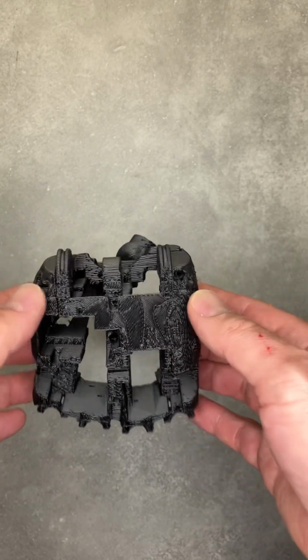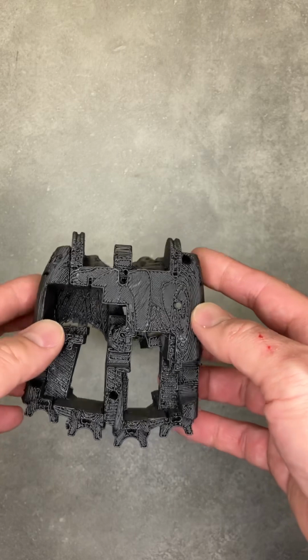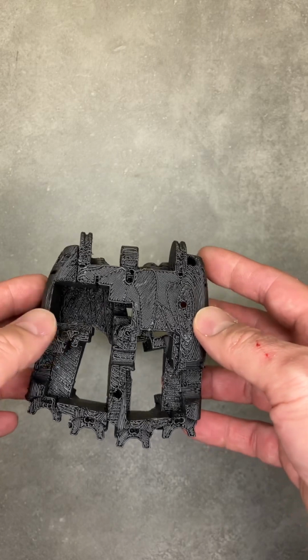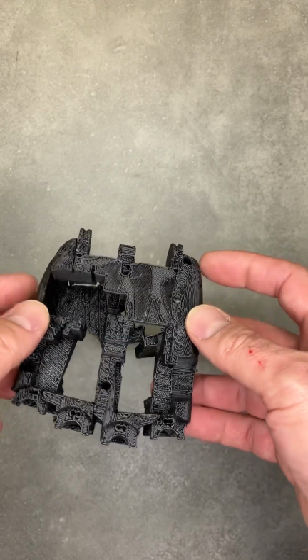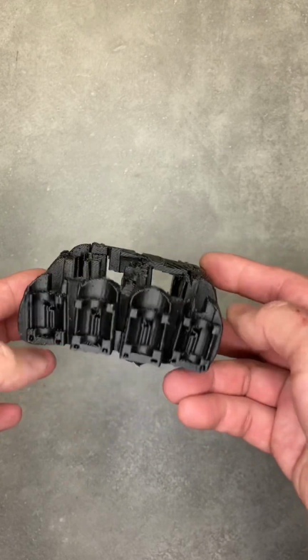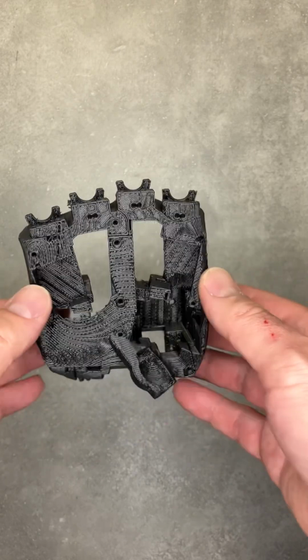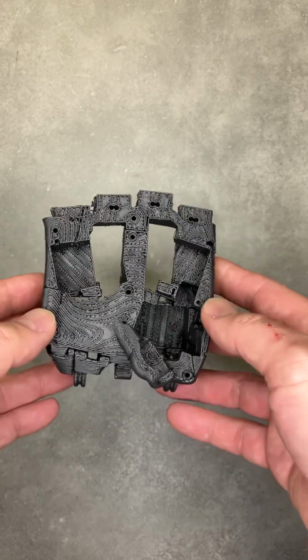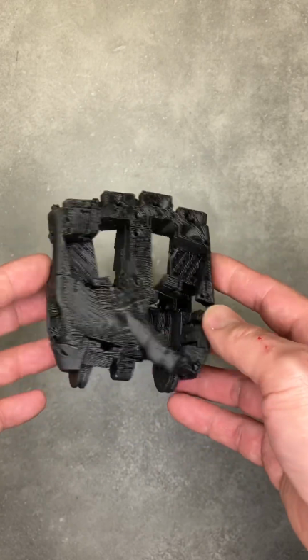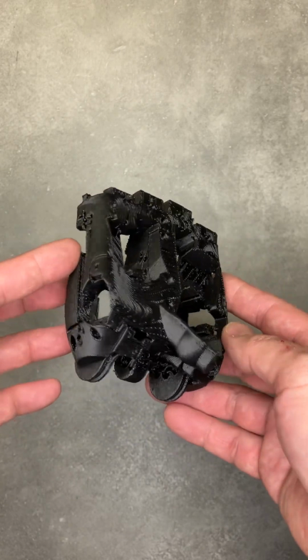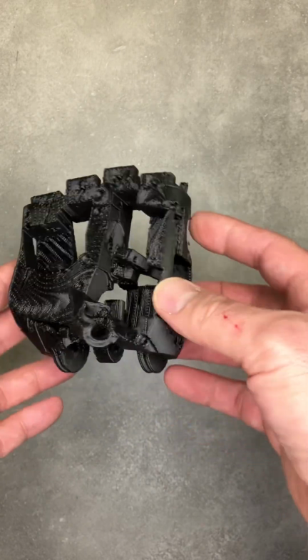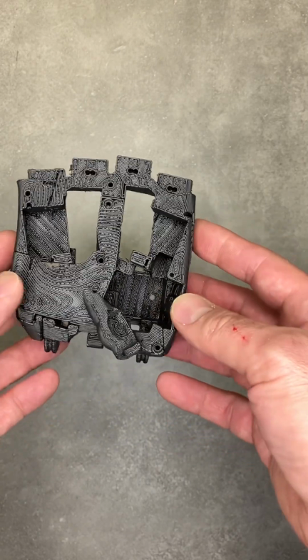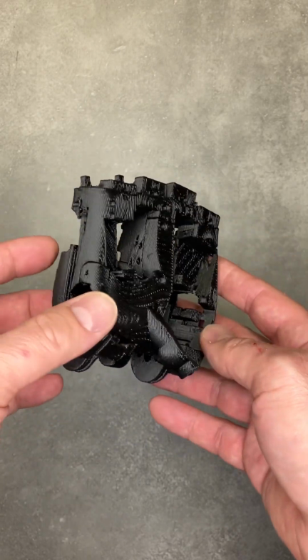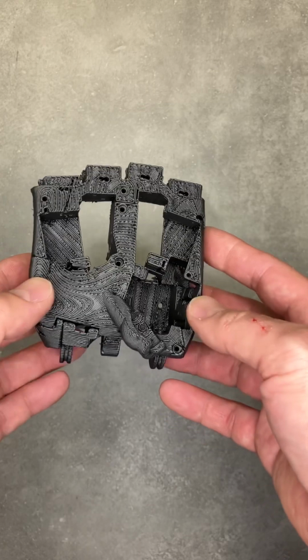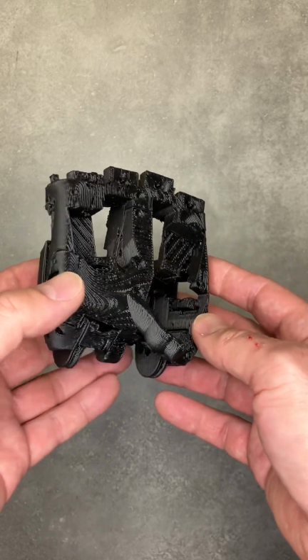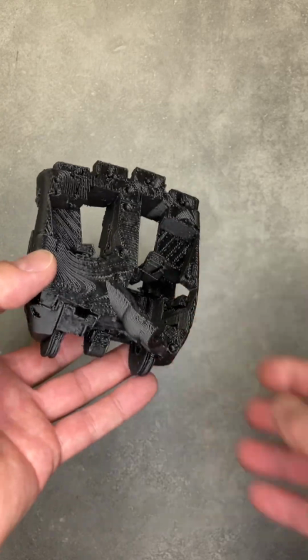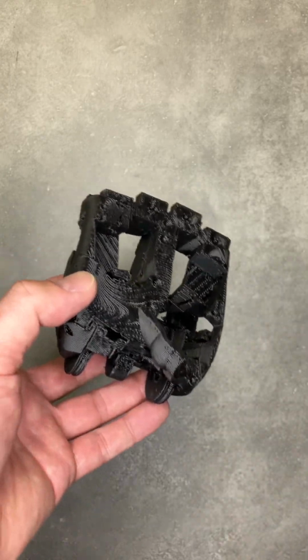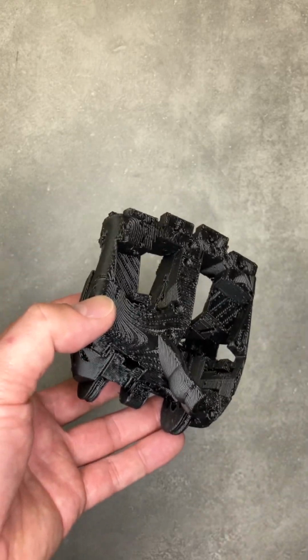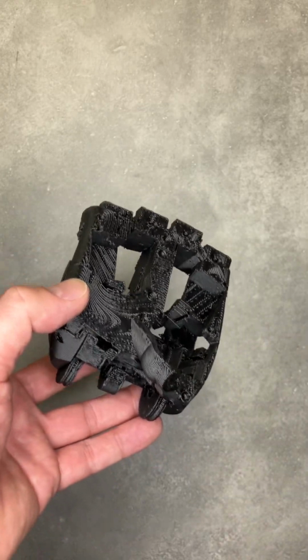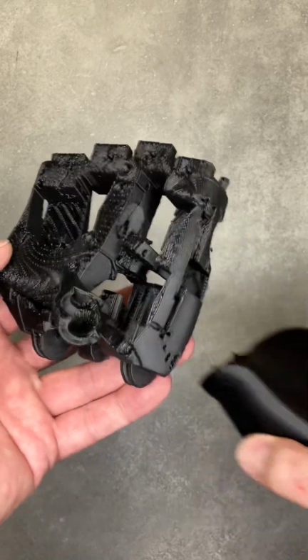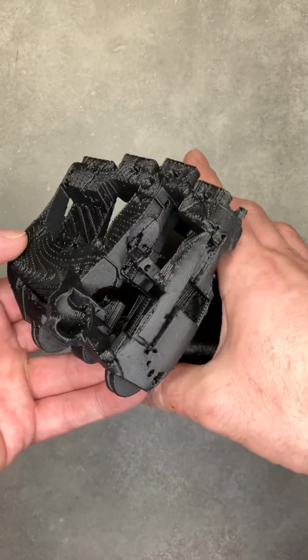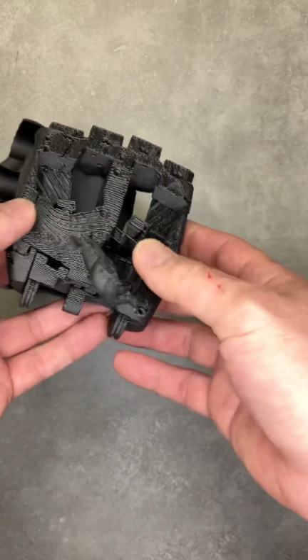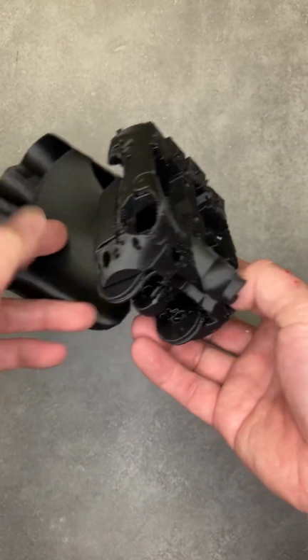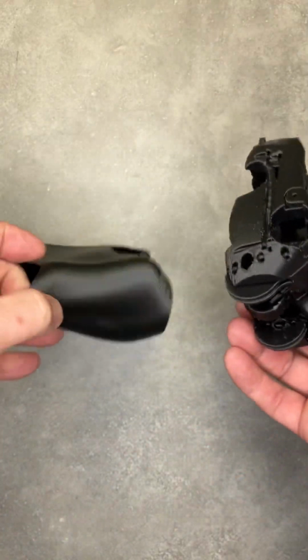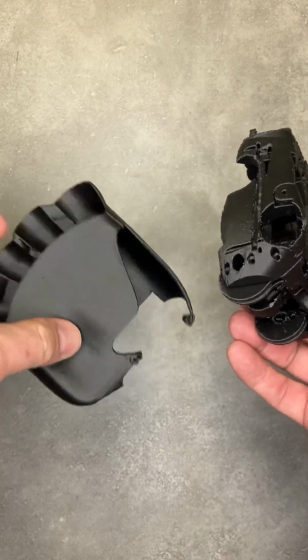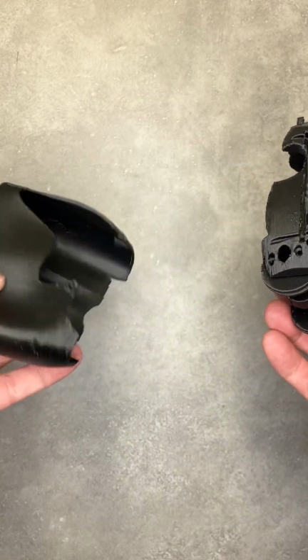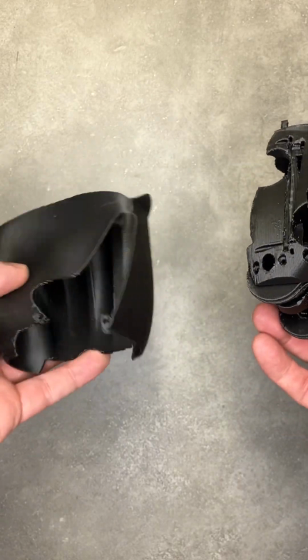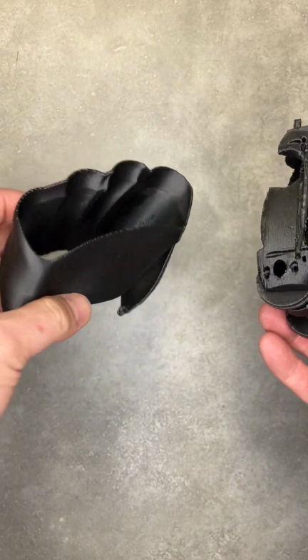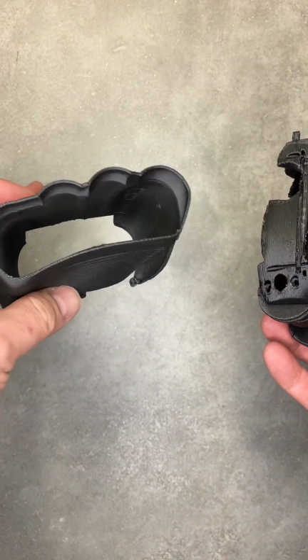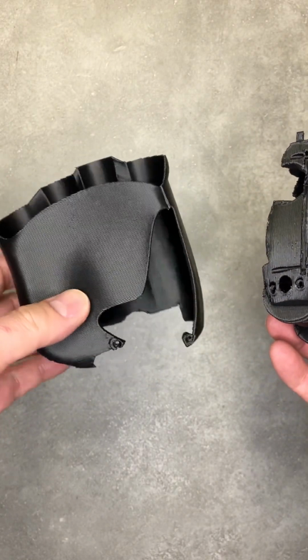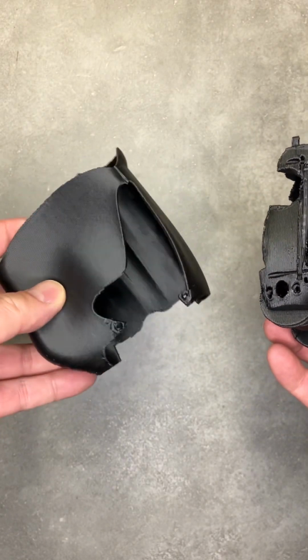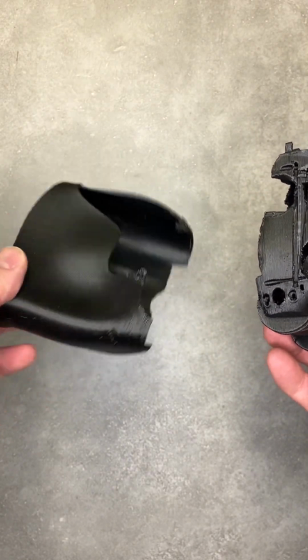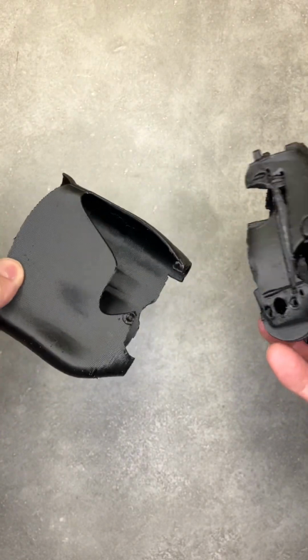I think there's enough clearance for wiring and I think all the tendons clear. Won't find out until I fully assemble it, and then I still have to work out exactly how the shell fits.